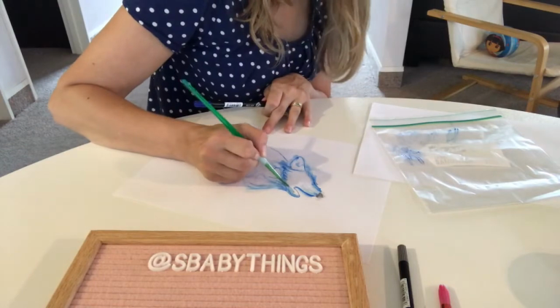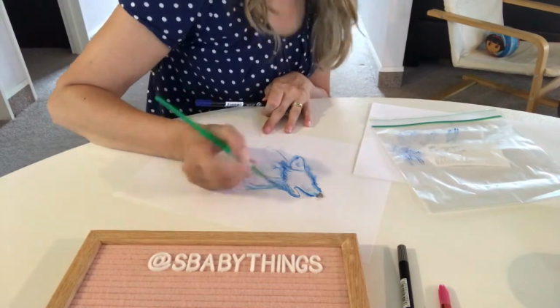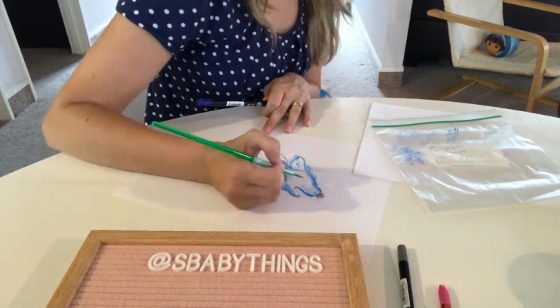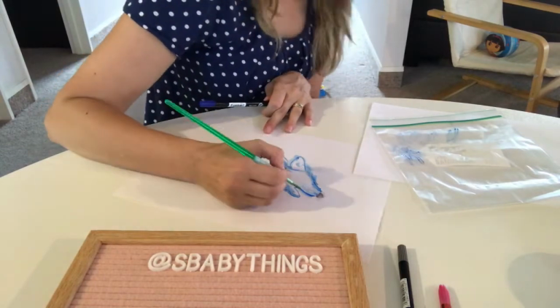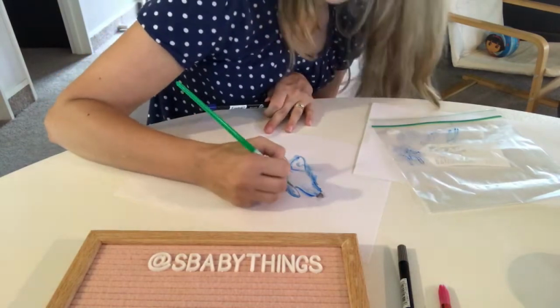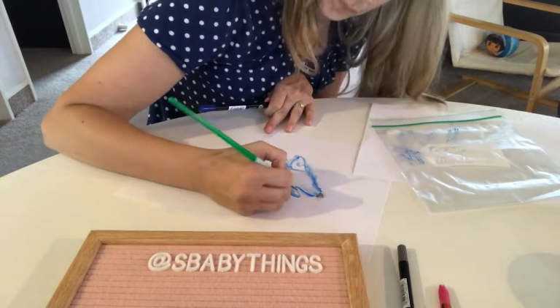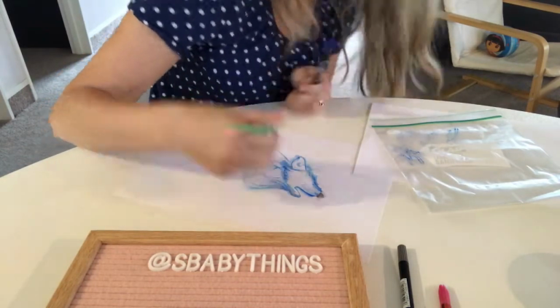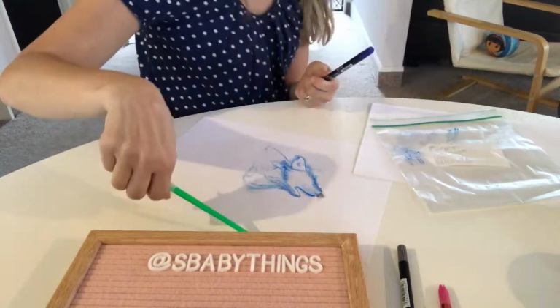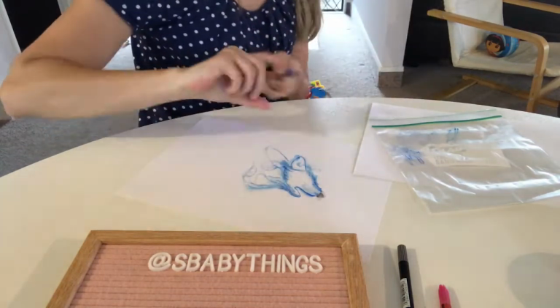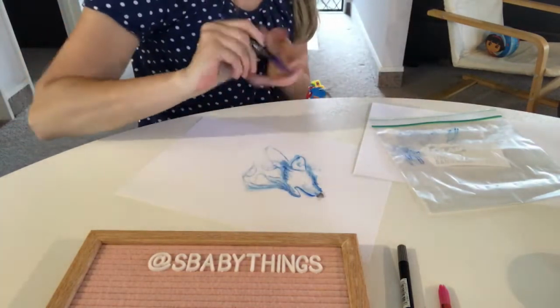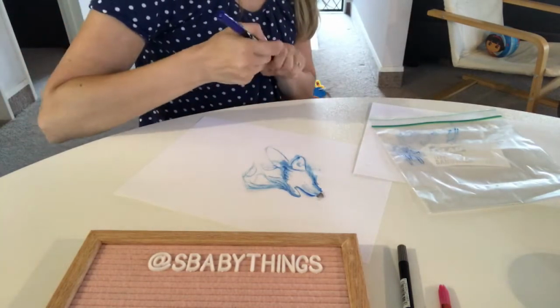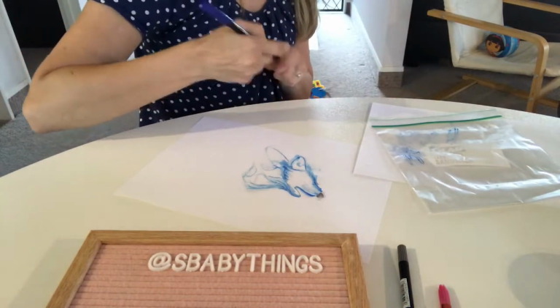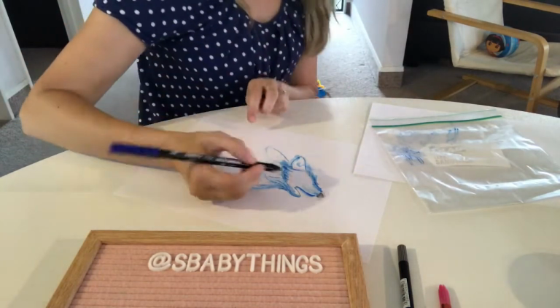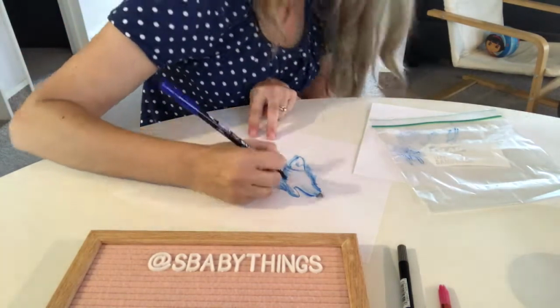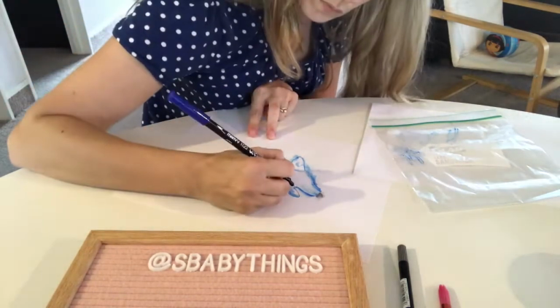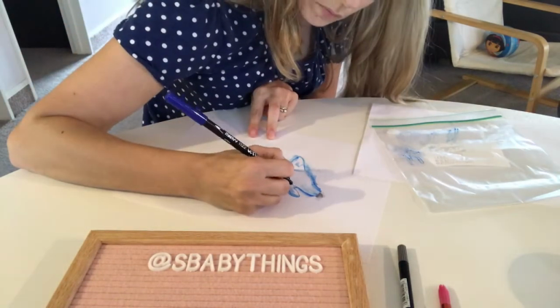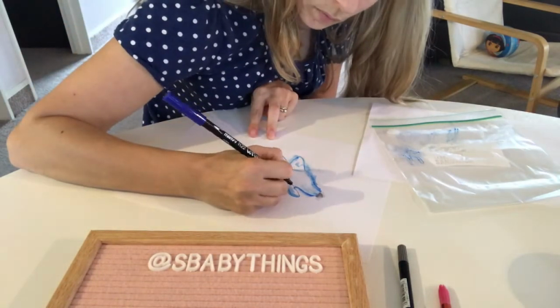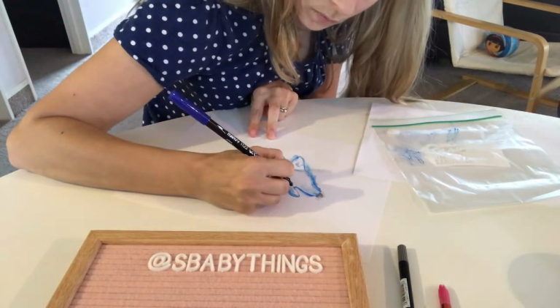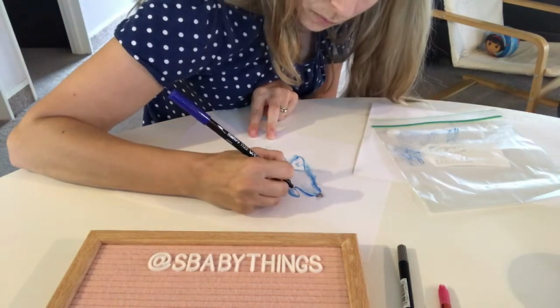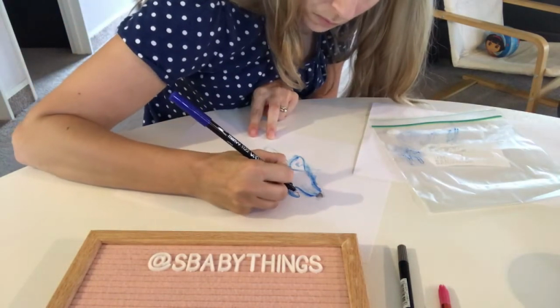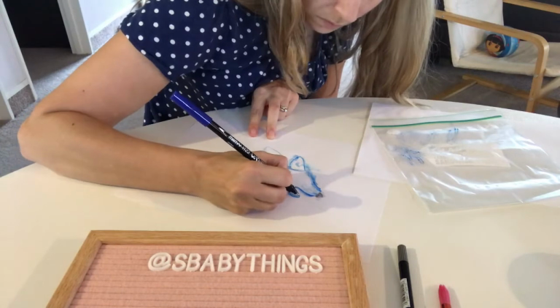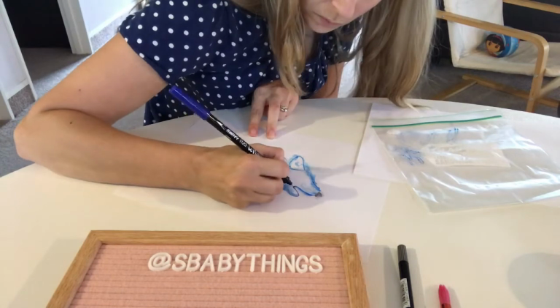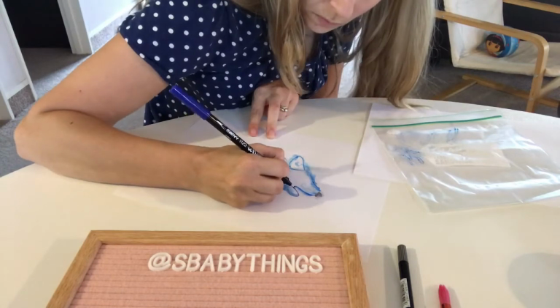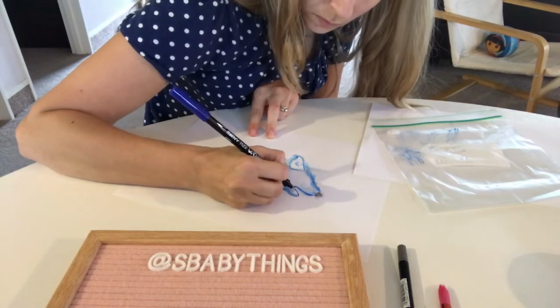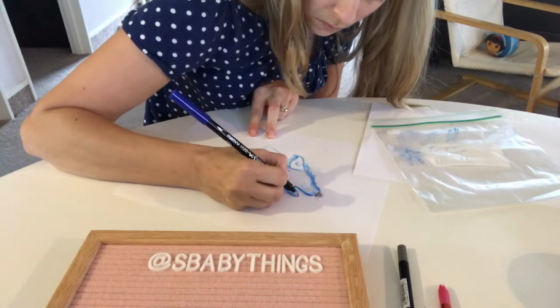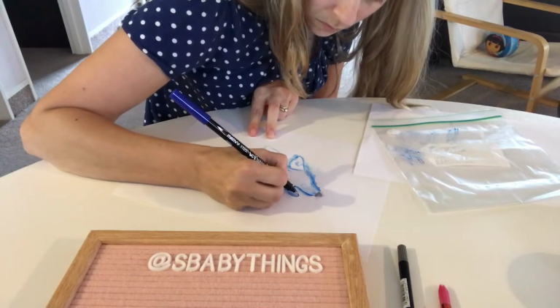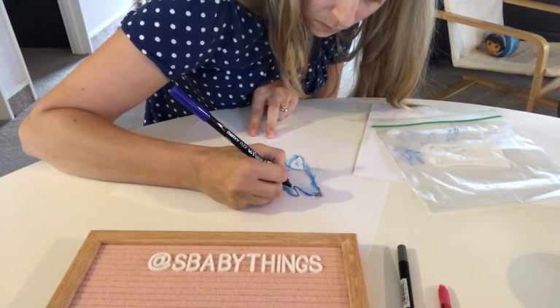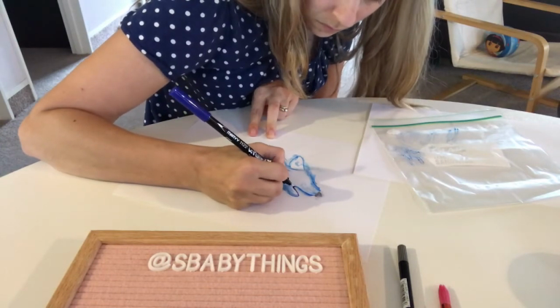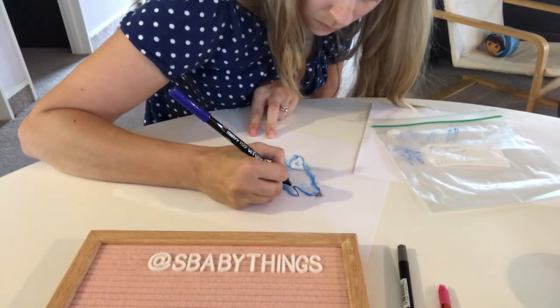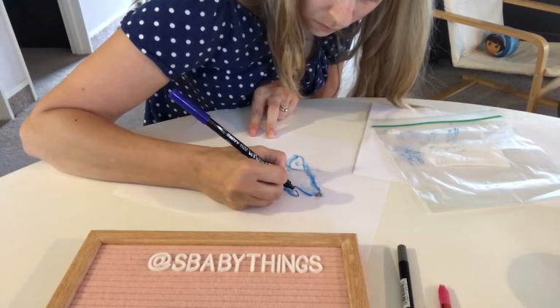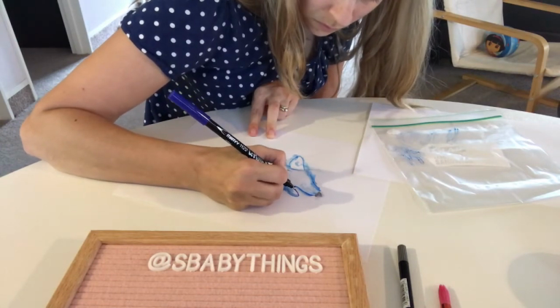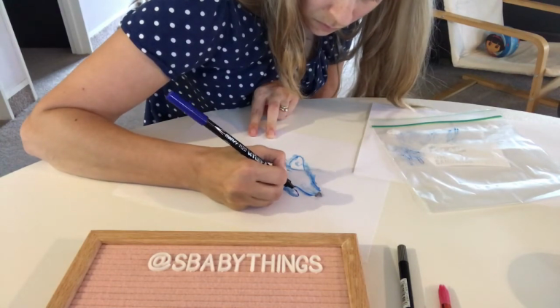I really love vibrant colours — they just make me feel happy. And this blue just really really pops.